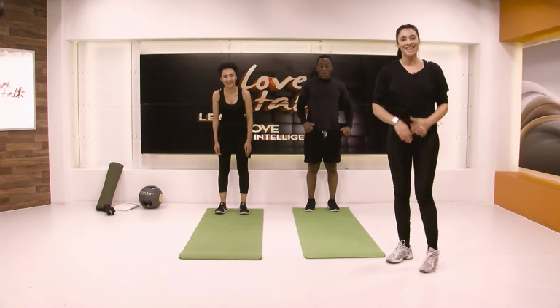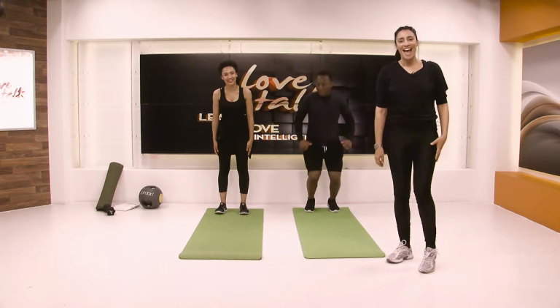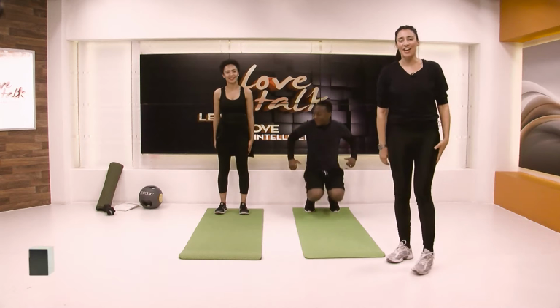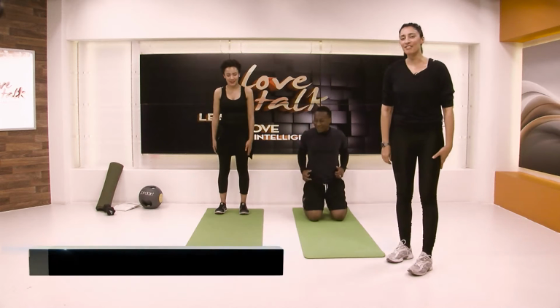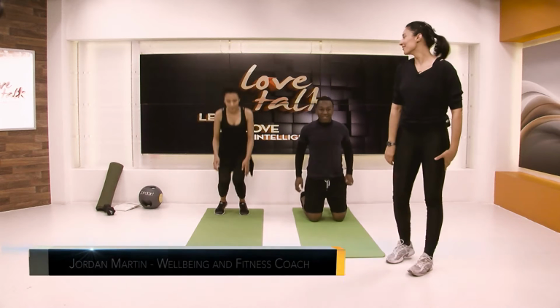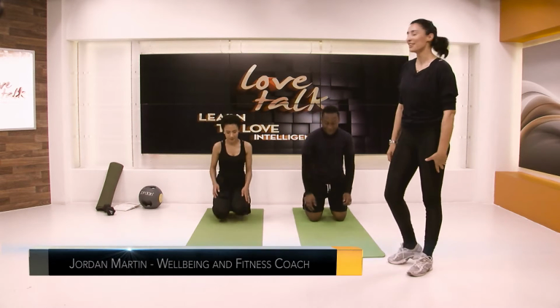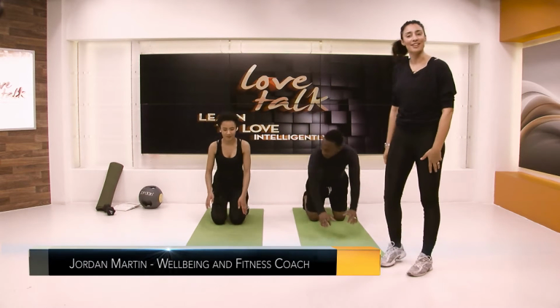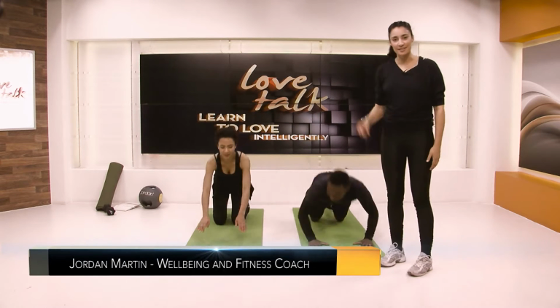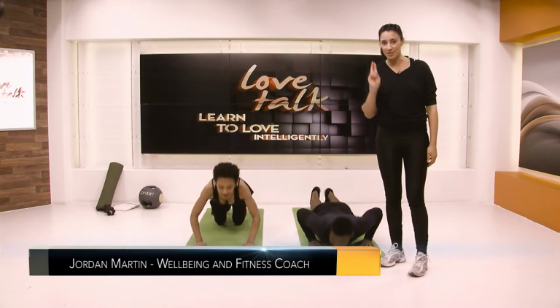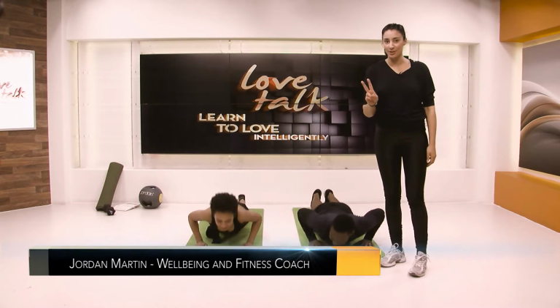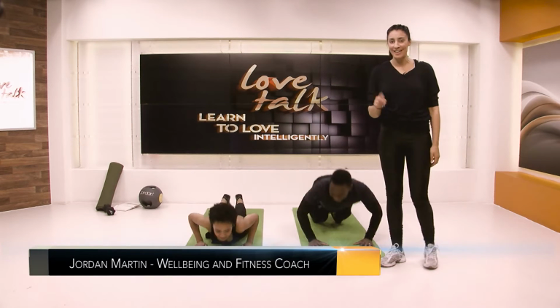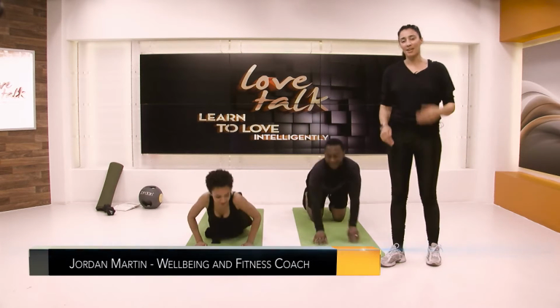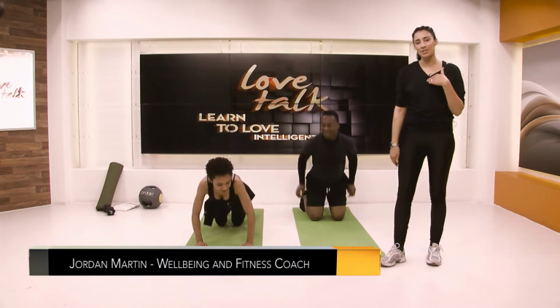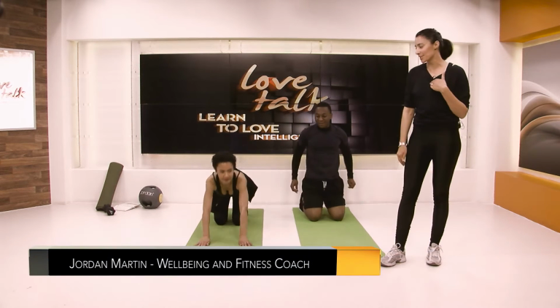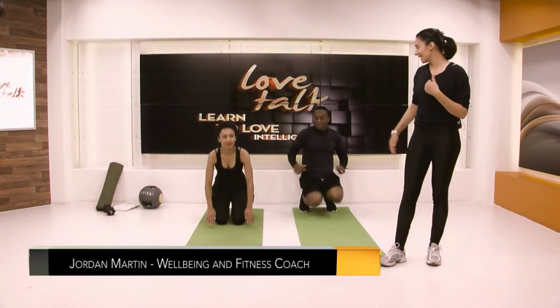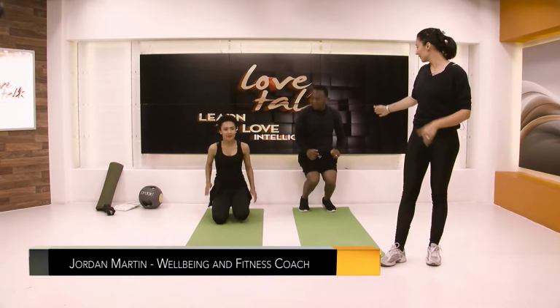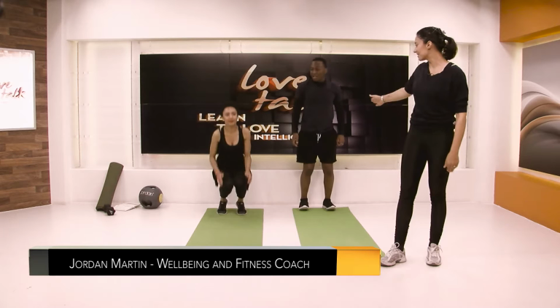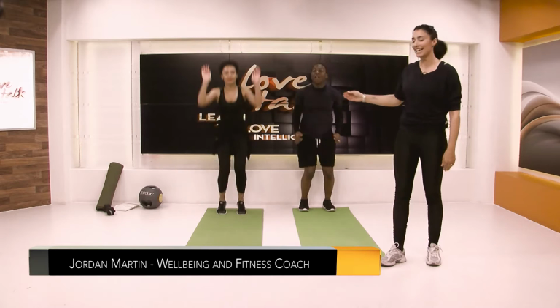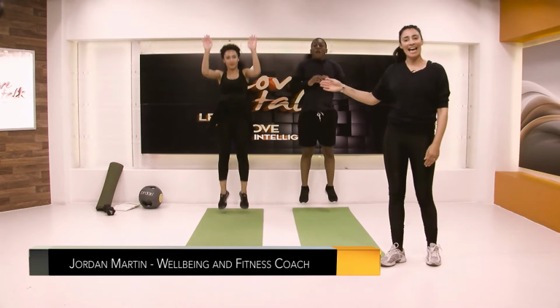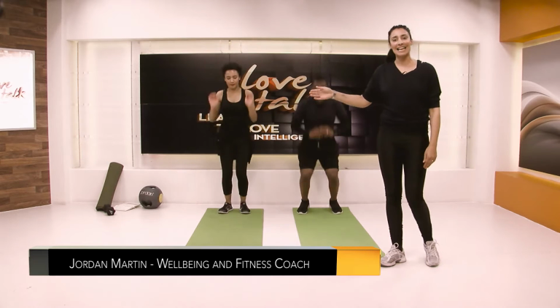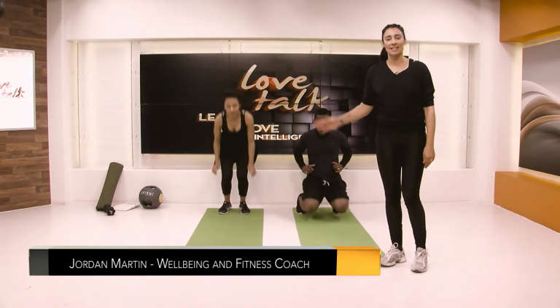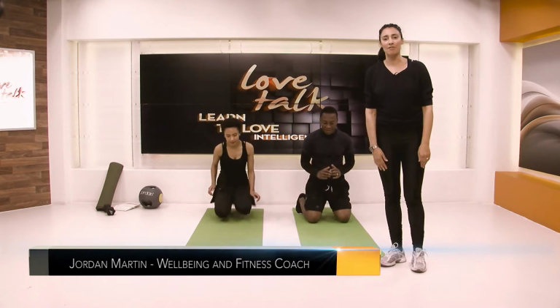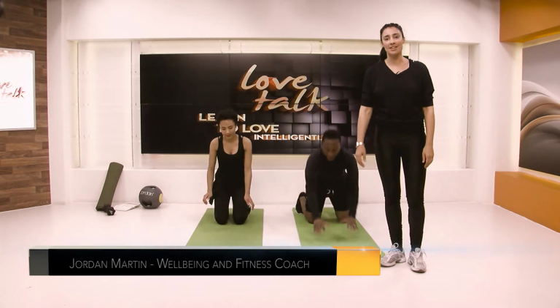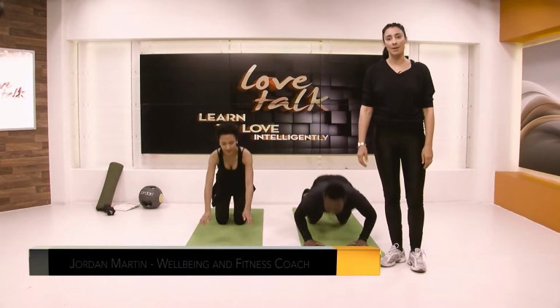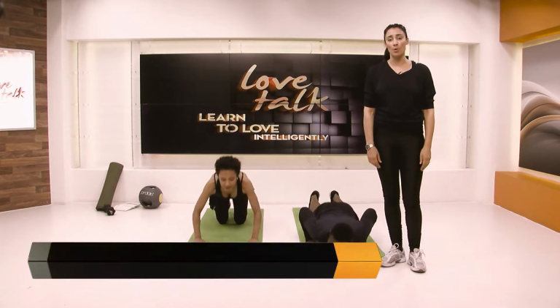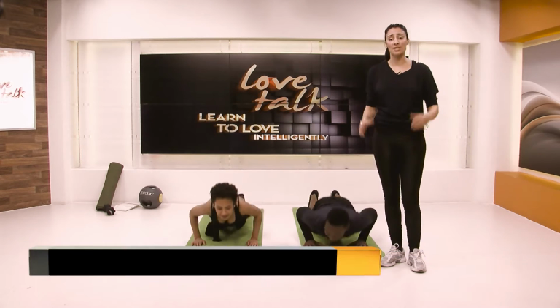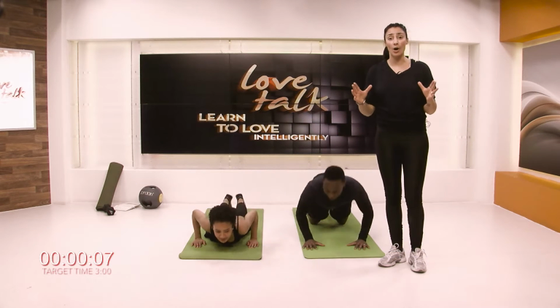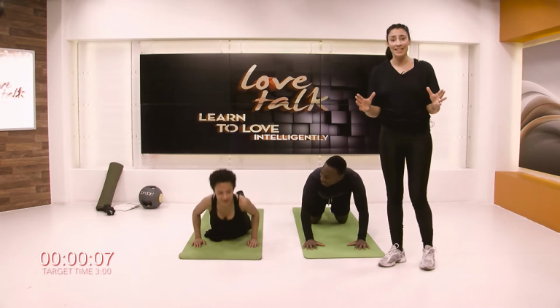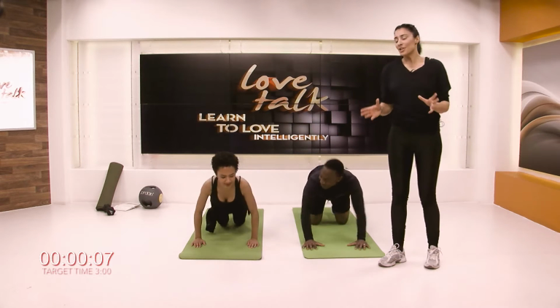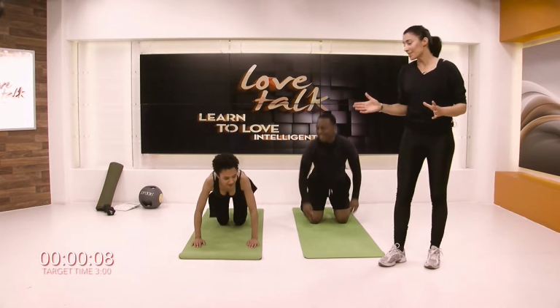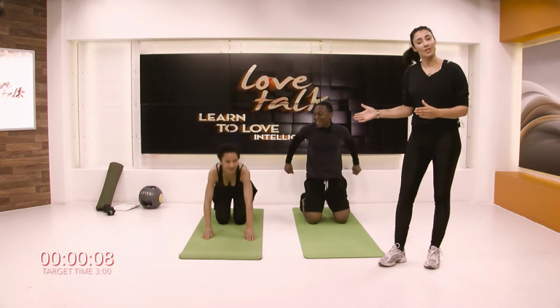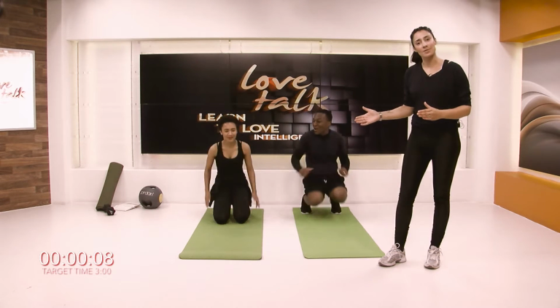Hello, welcome to Fitness for Two. My name's Jordan and here we have Tee and Yasmine and they're already starting up their warm-up. So at home, you can join in as well.